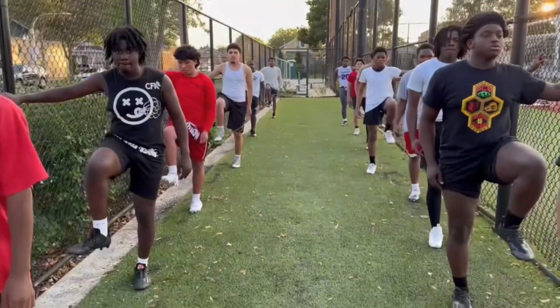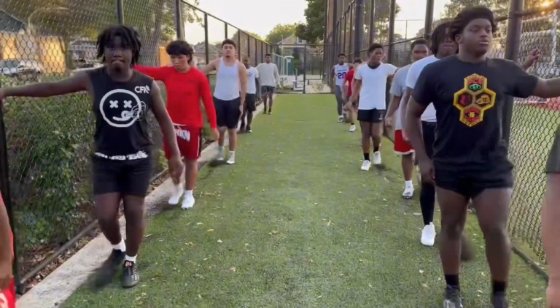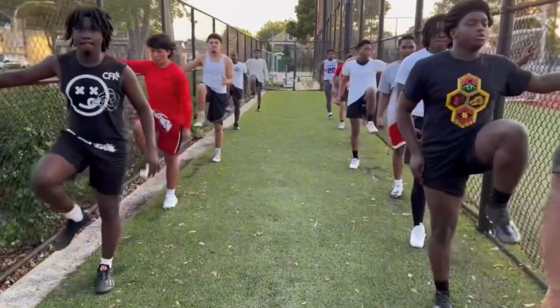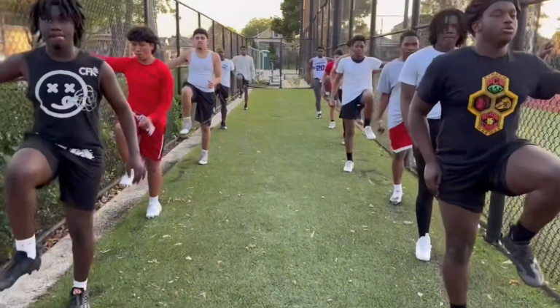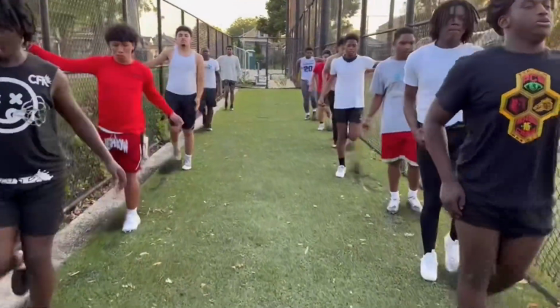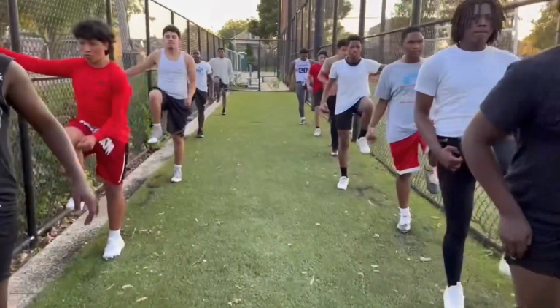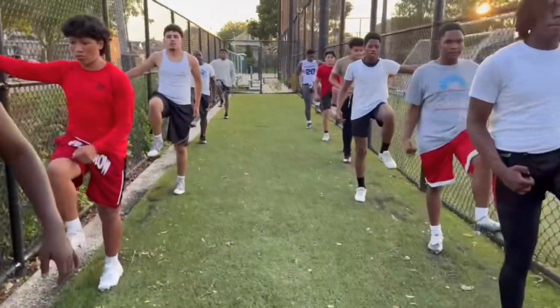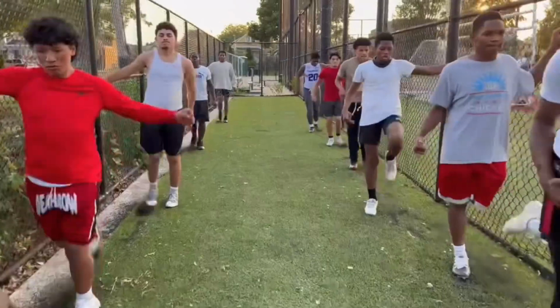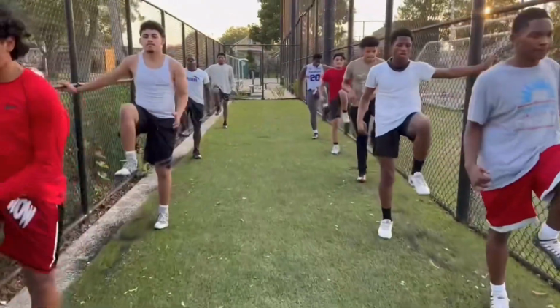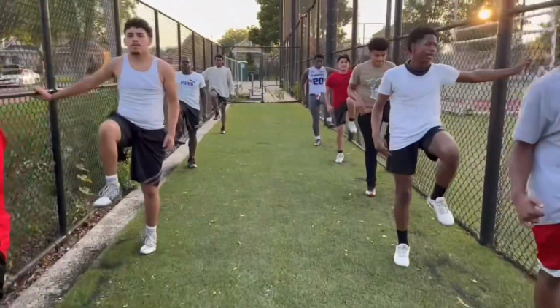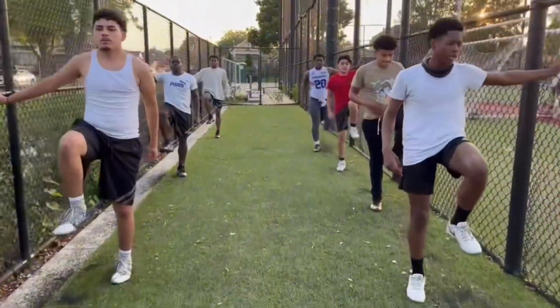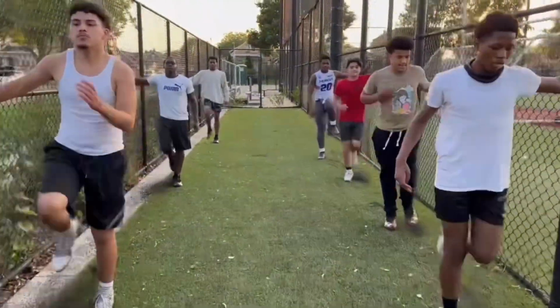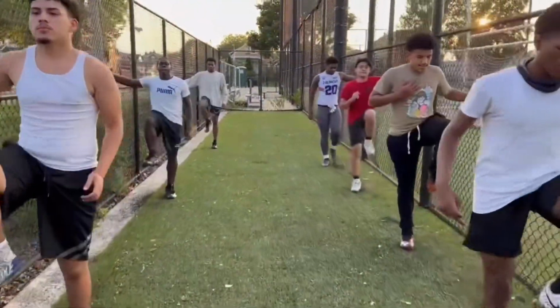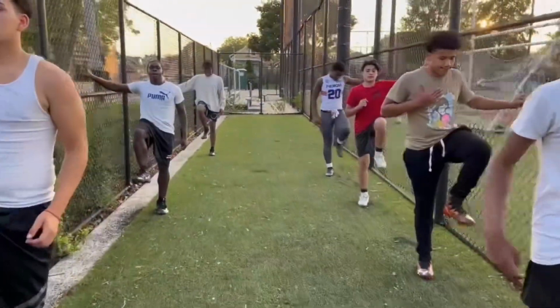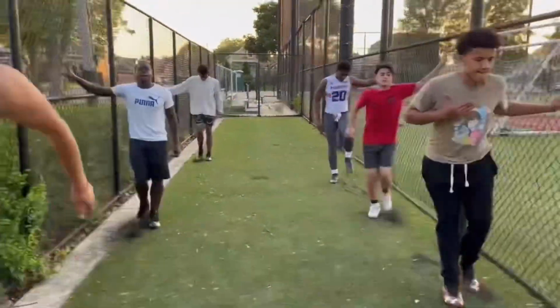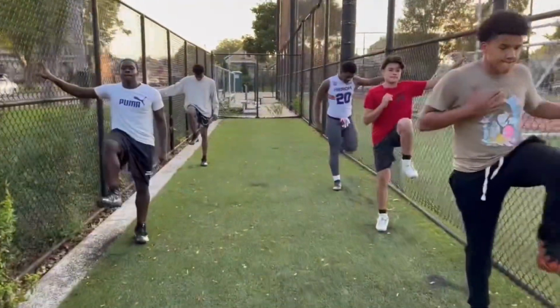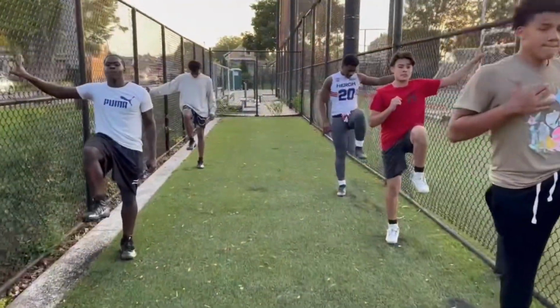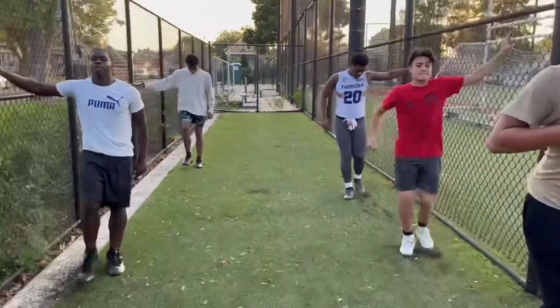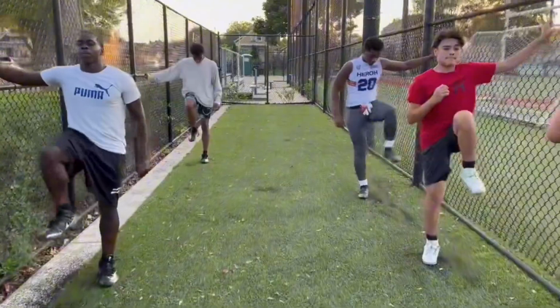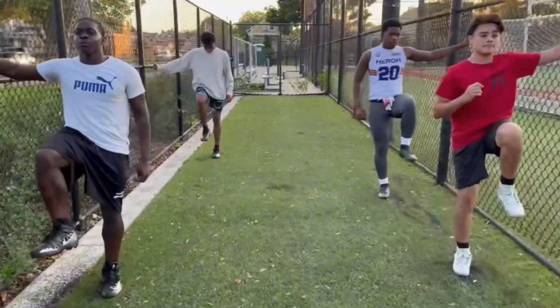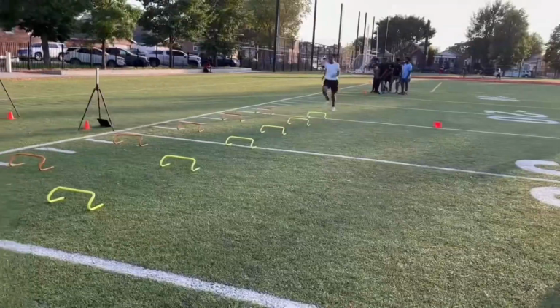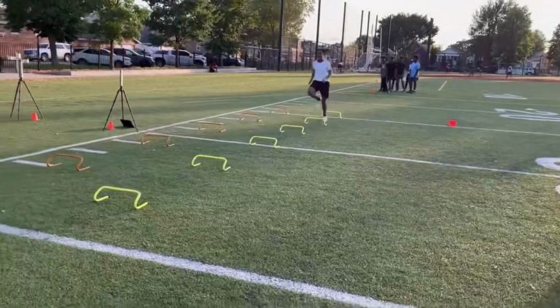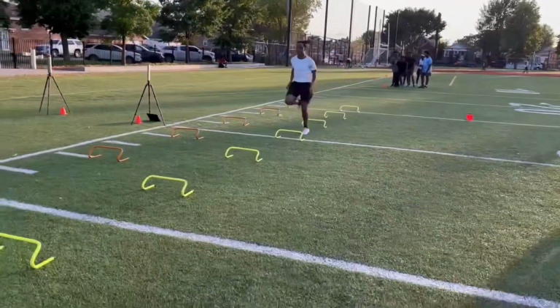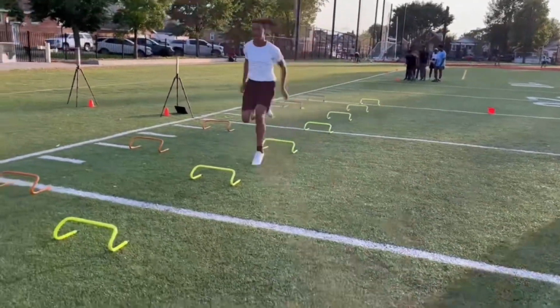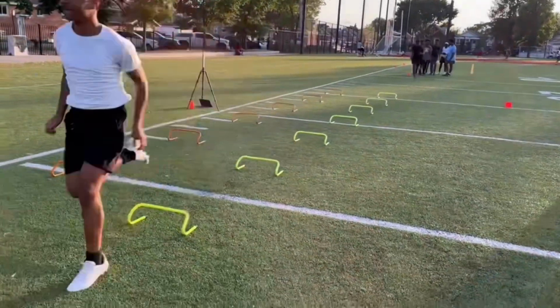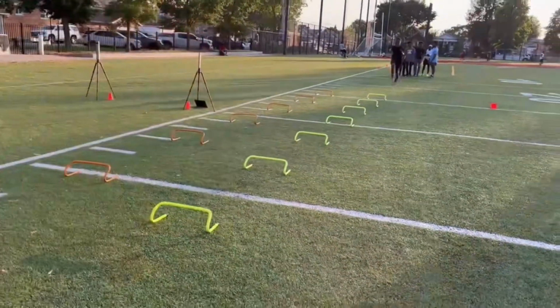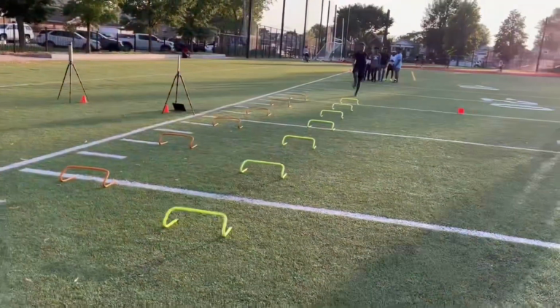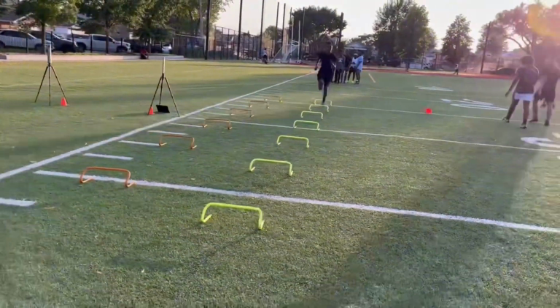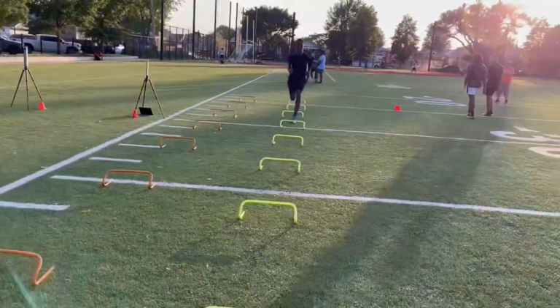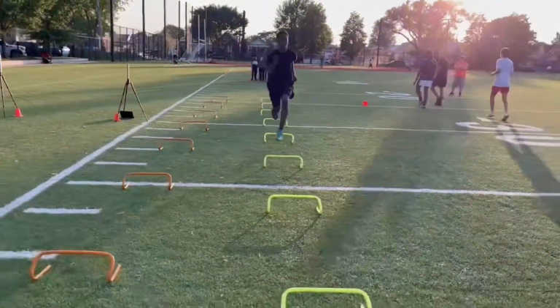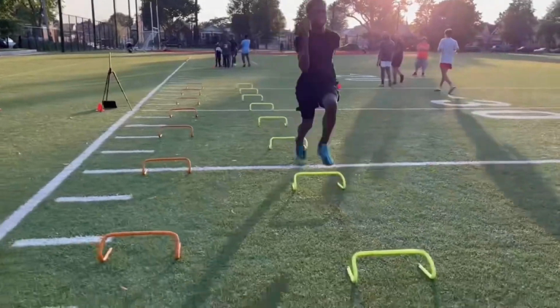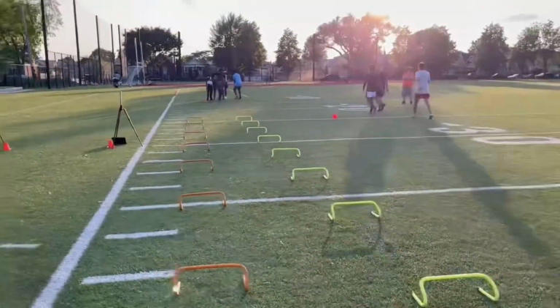Step, quick step, step, quick, recover, step. Knee and toe up in front, step, step, step. All right, good. There we go, there we go, run through it, run through it, let's go, let's go, come on.